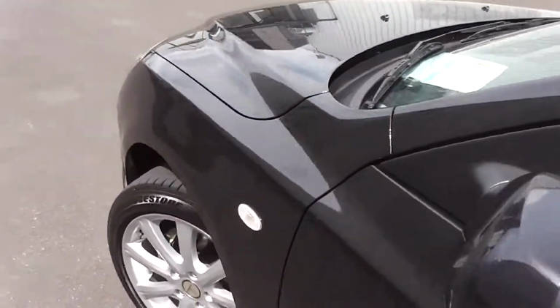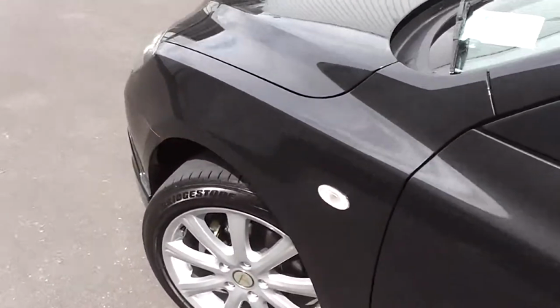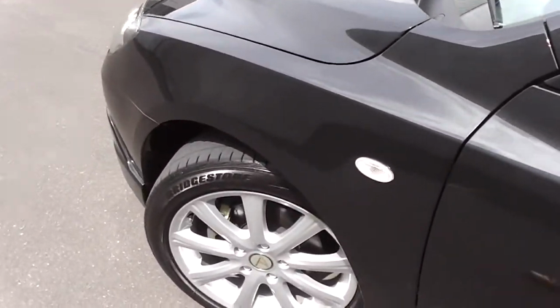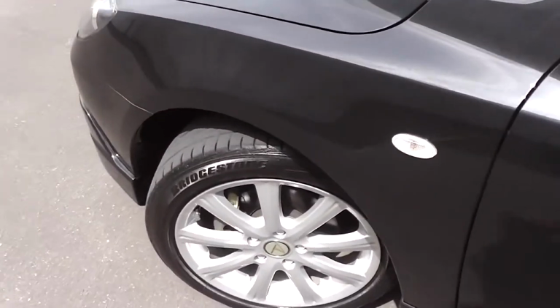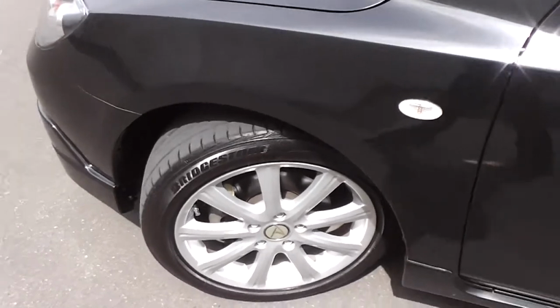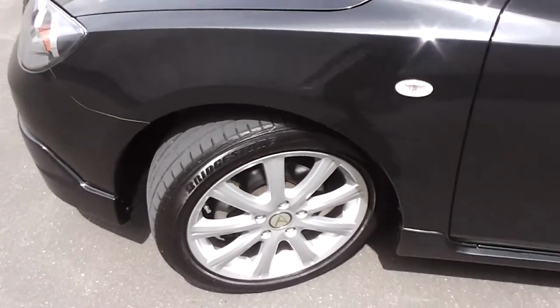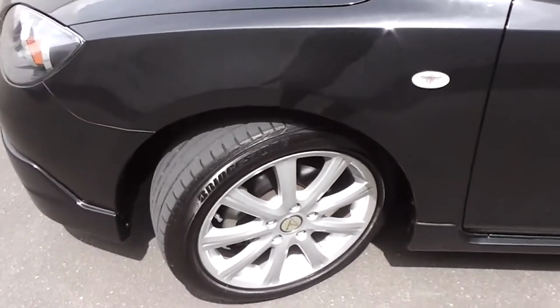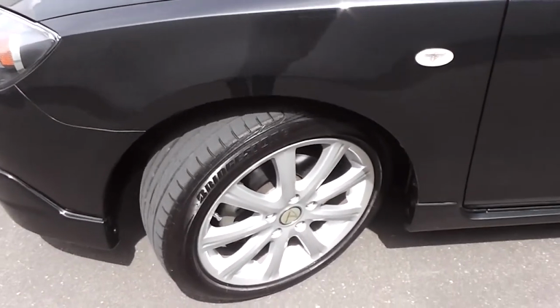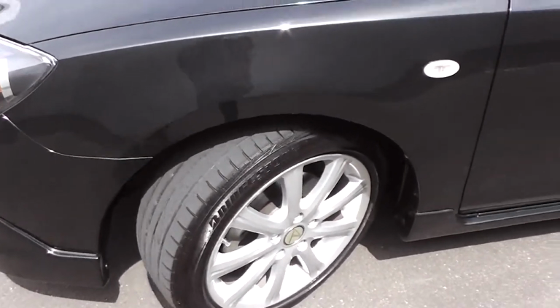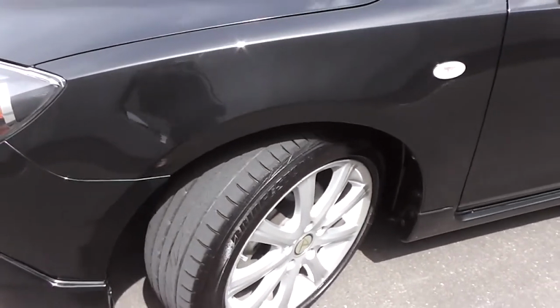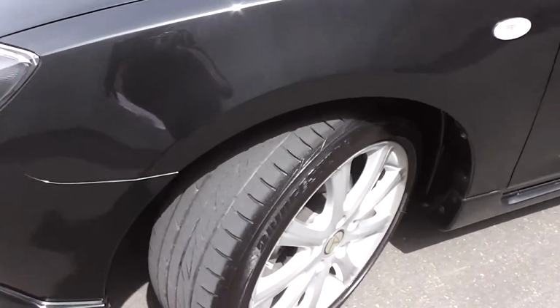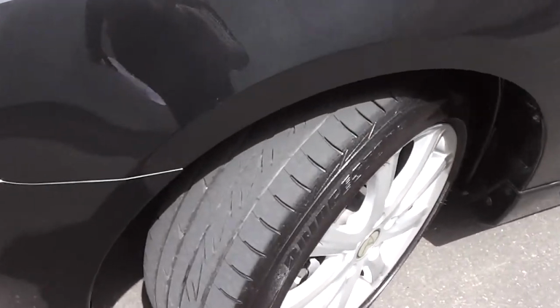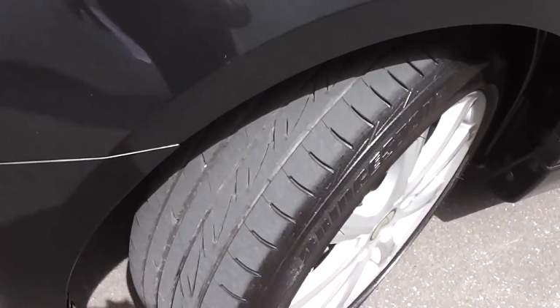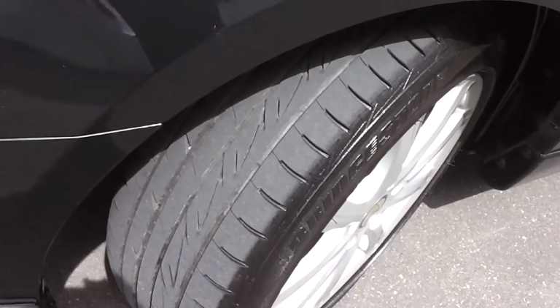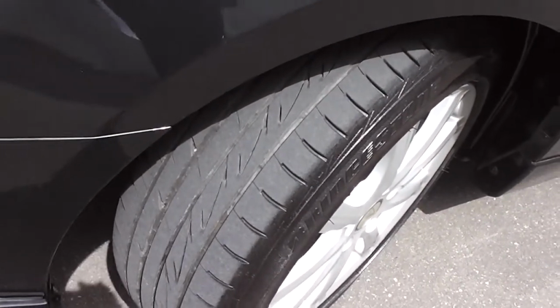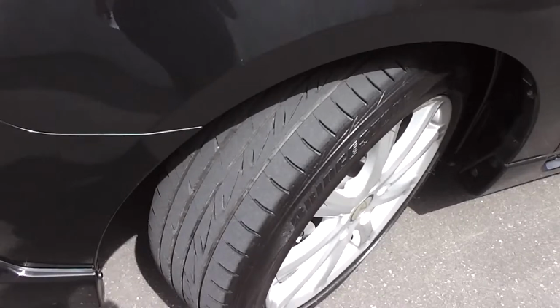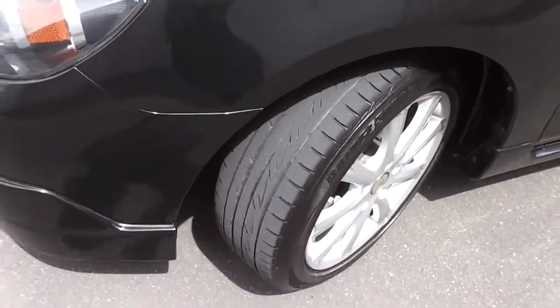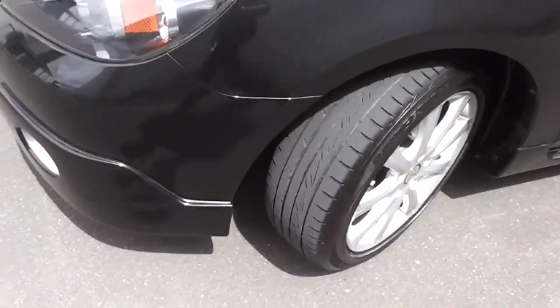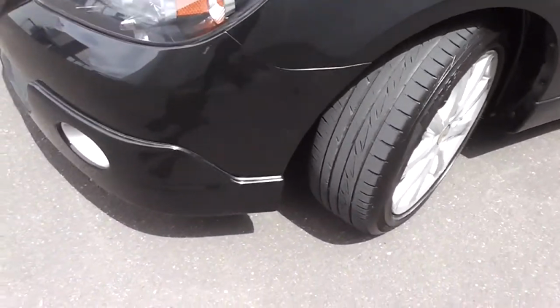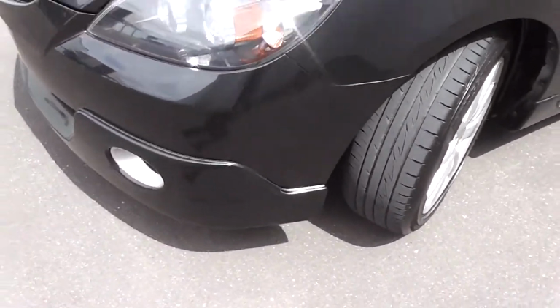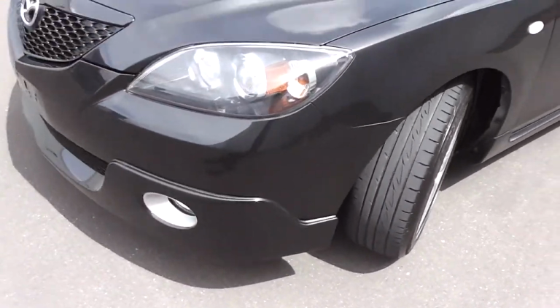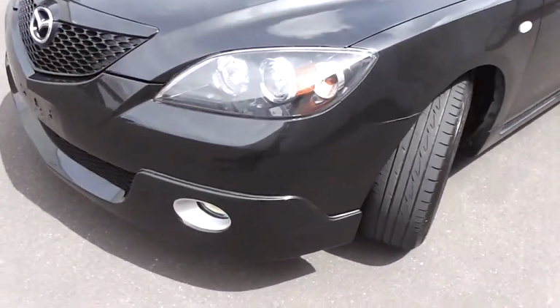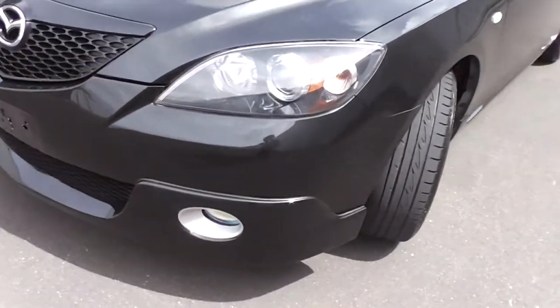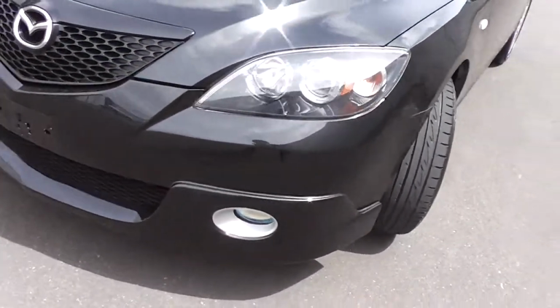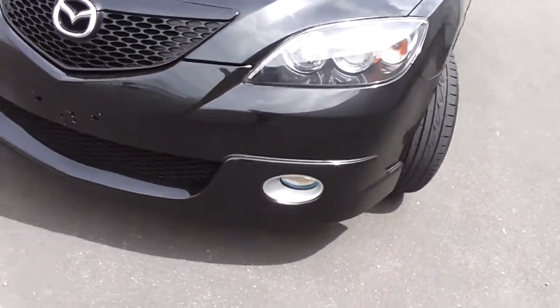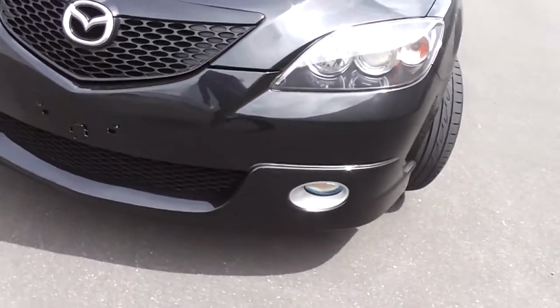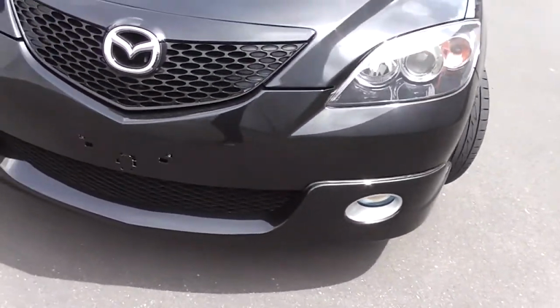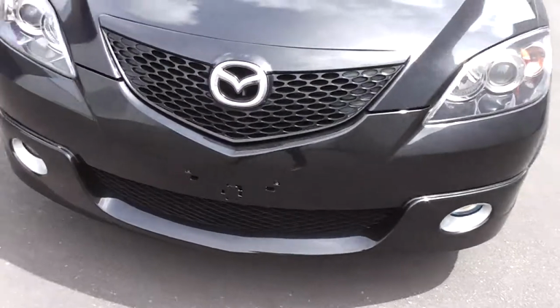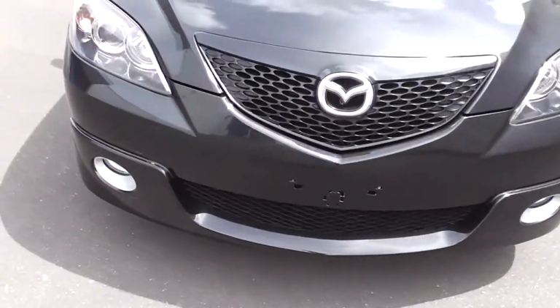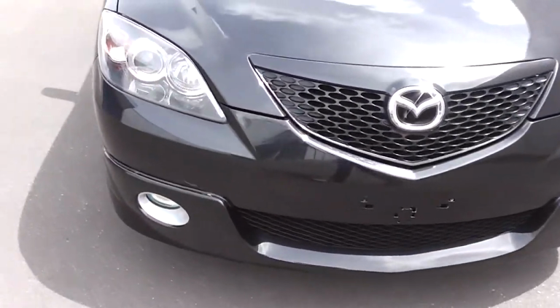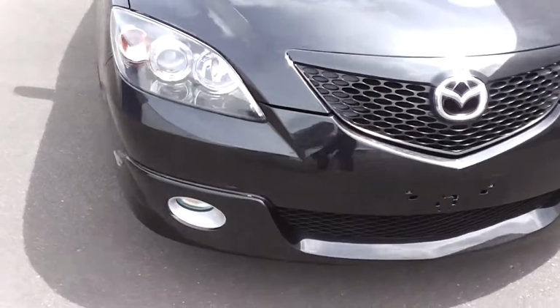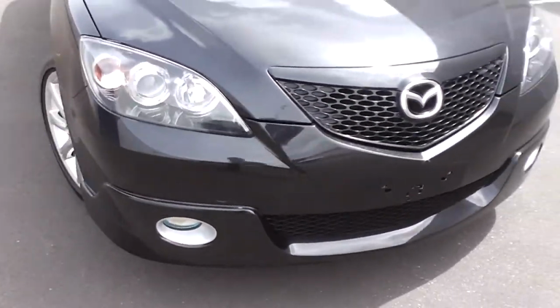Little monsoon shields up on top of the windows. It's on a set of very smart looking 17 inch alloy wheels with good rubber. Got the front bumper extension with little spotlights there — sets it off very nicely.